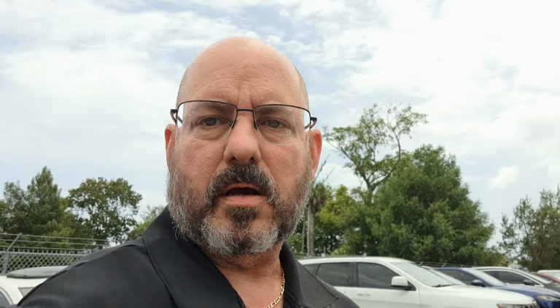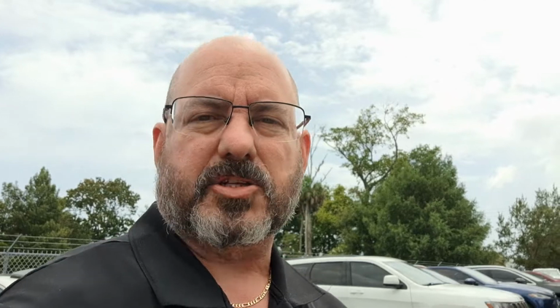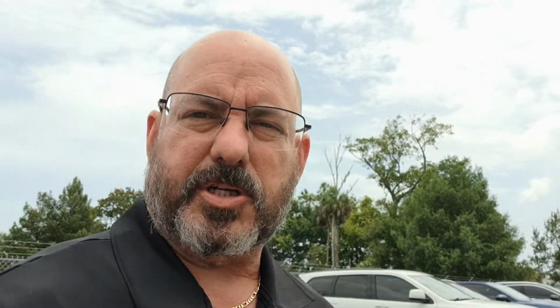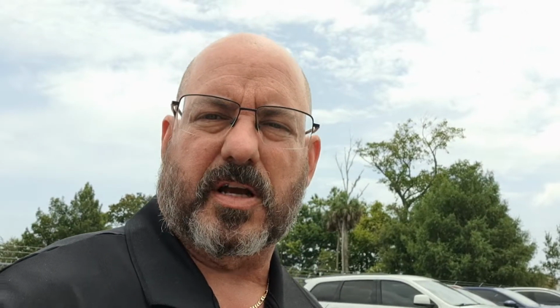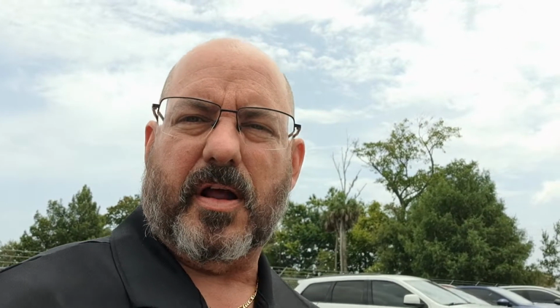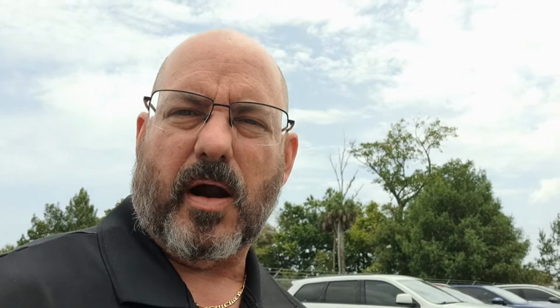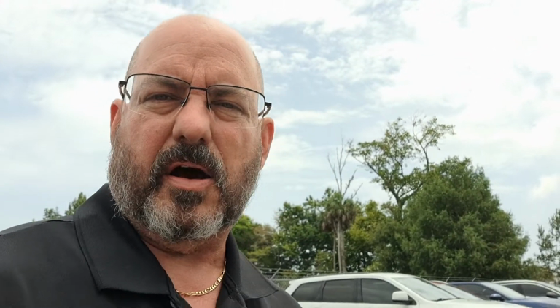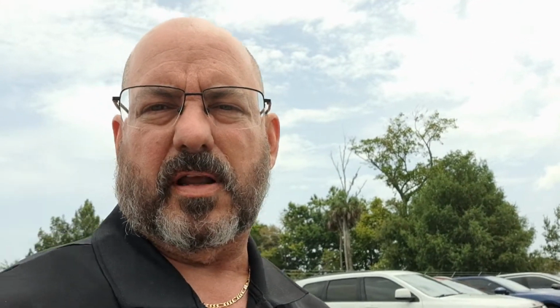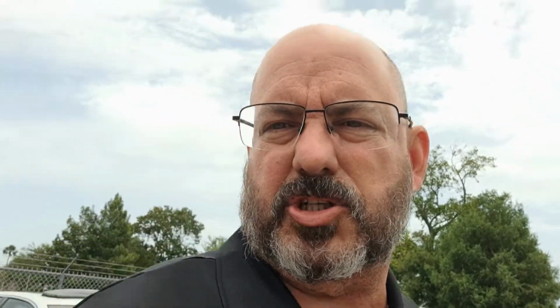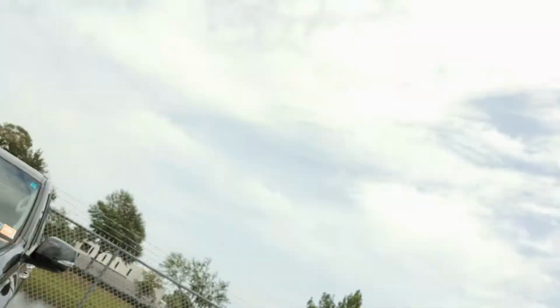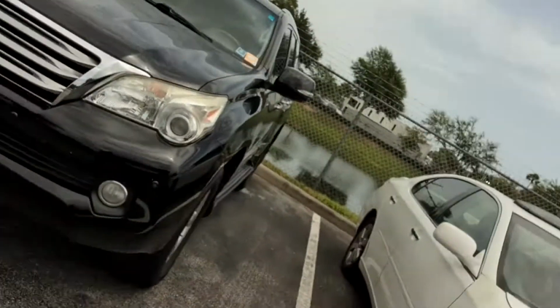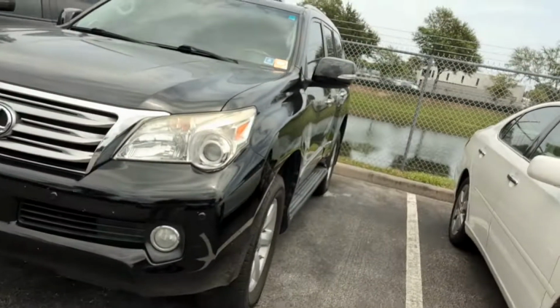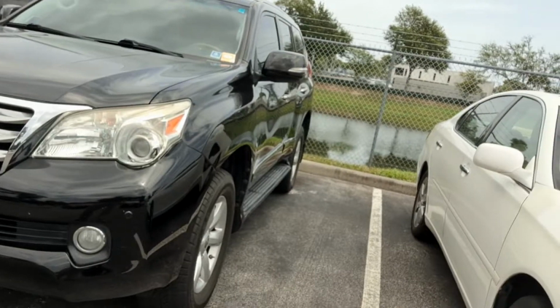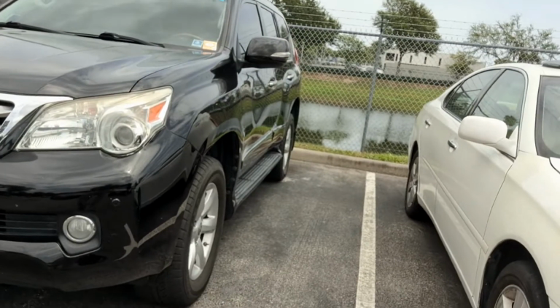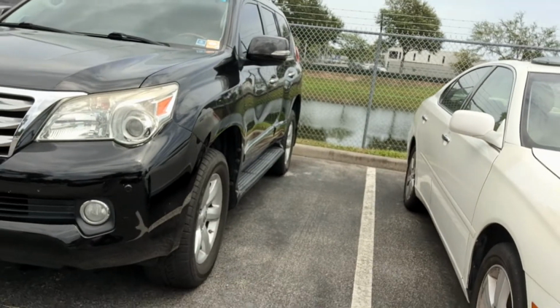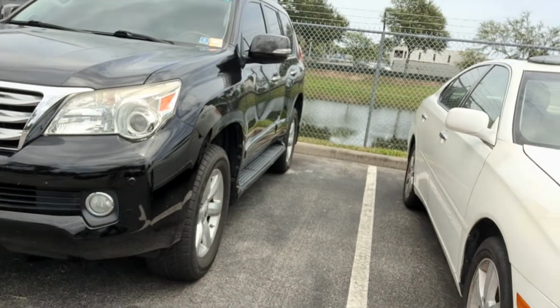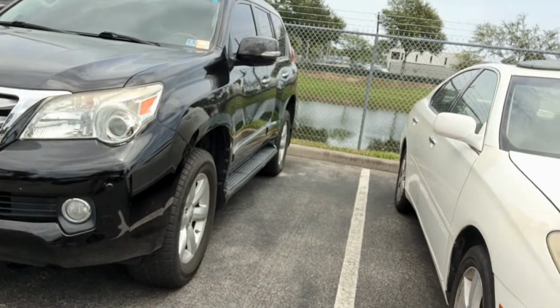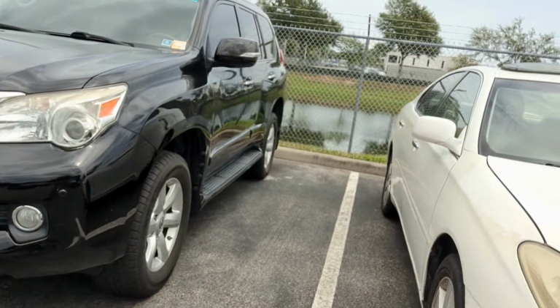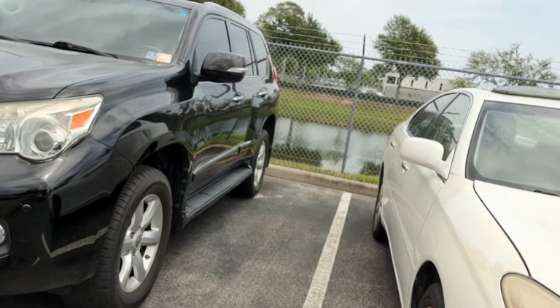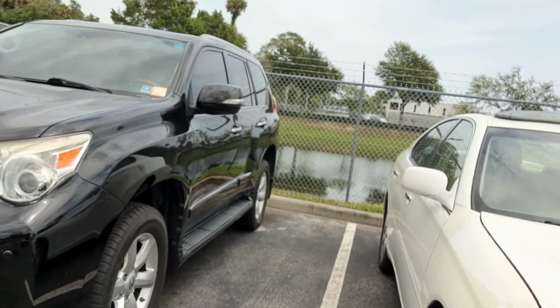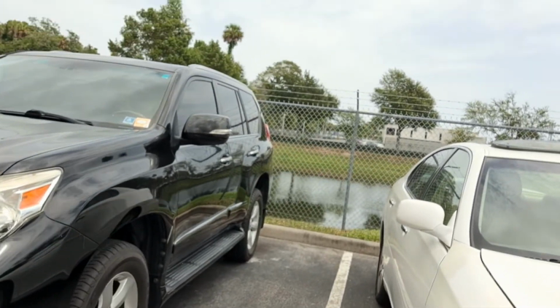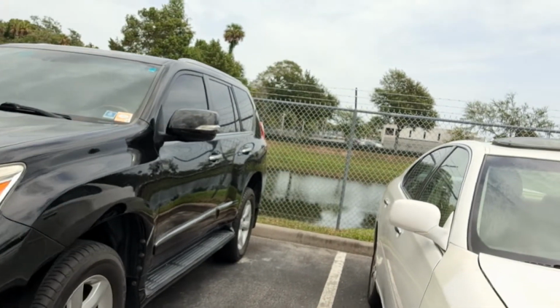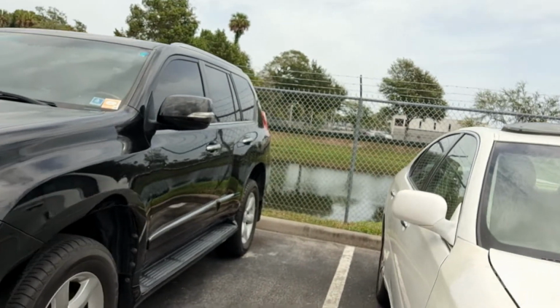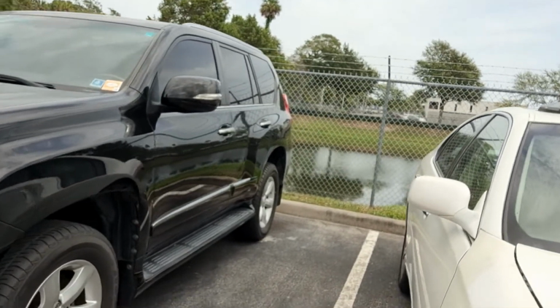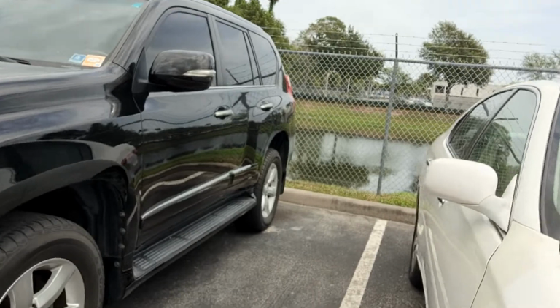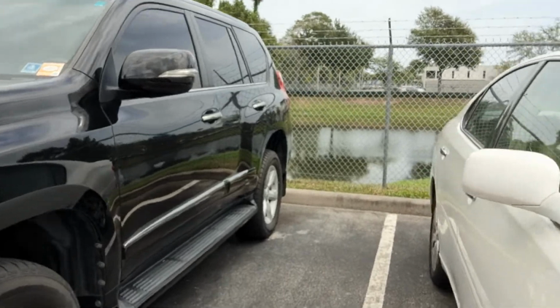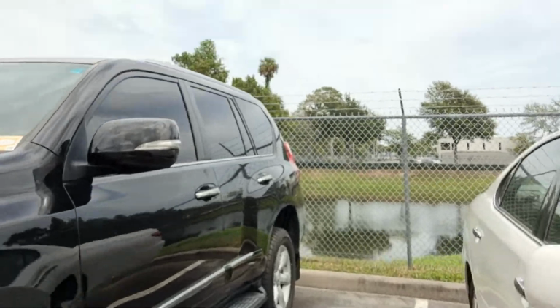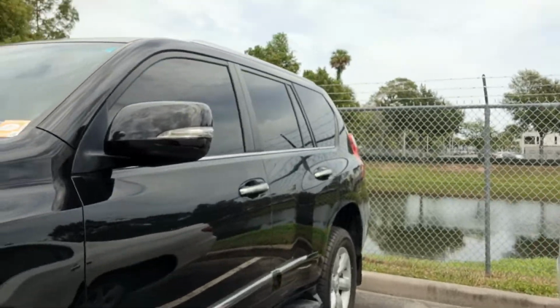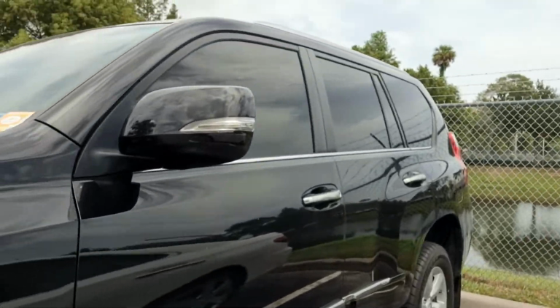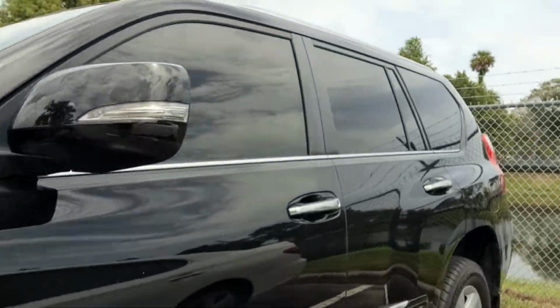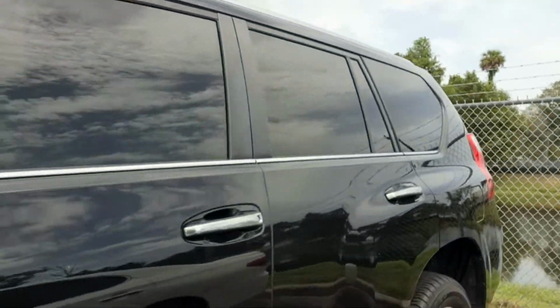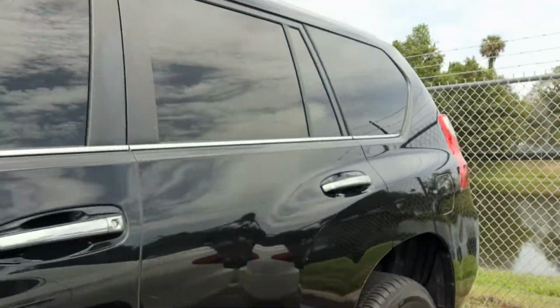Hi, it's Jeff at Richie Auto. Got your internet inquiry on our Lexus GX. 2013 — just took it in on trade. It has not been through the shop or detail or anything yet, but it does look like it's in very good shape.